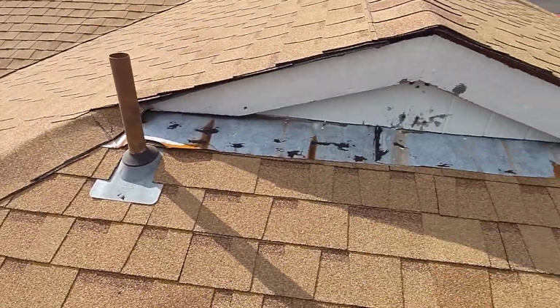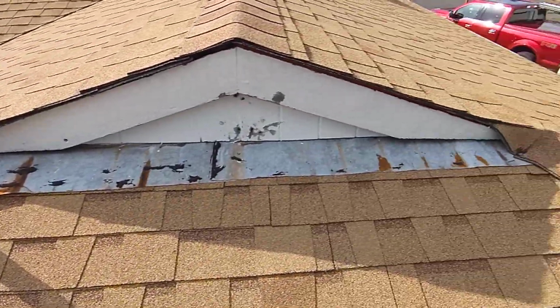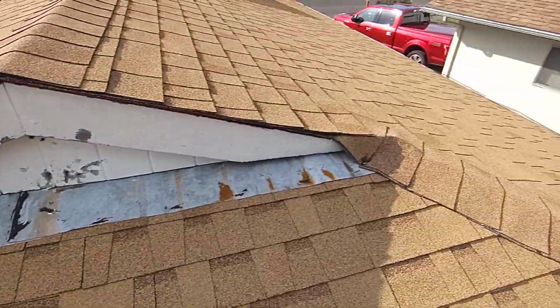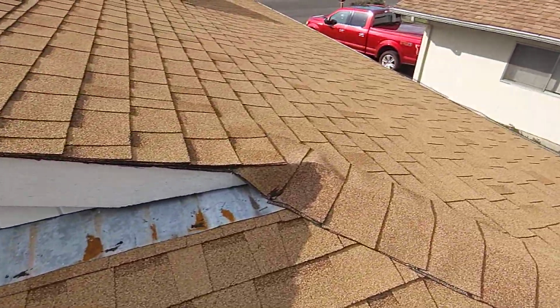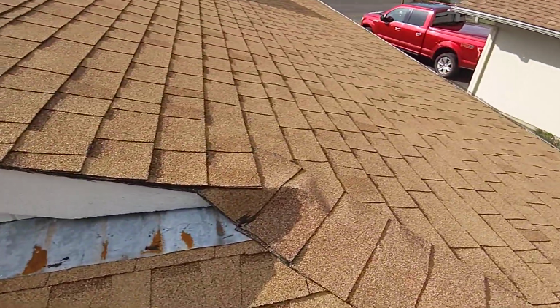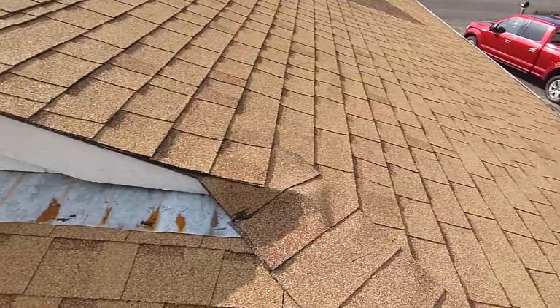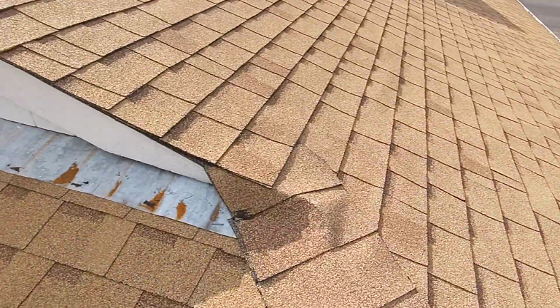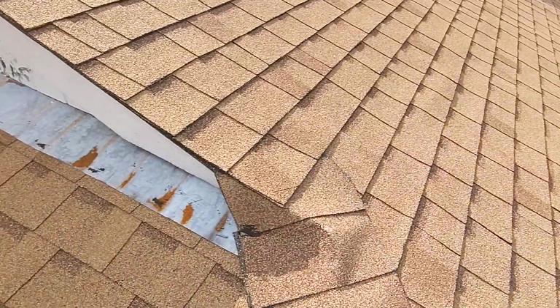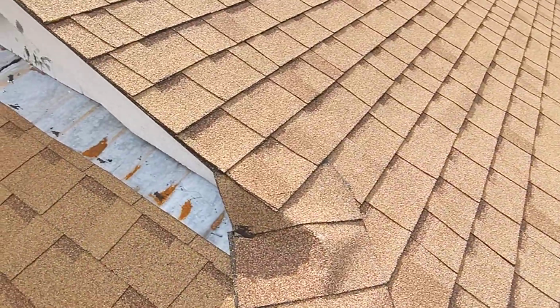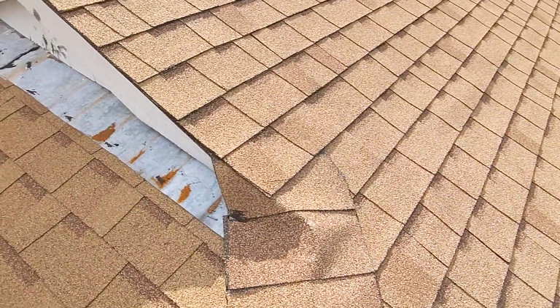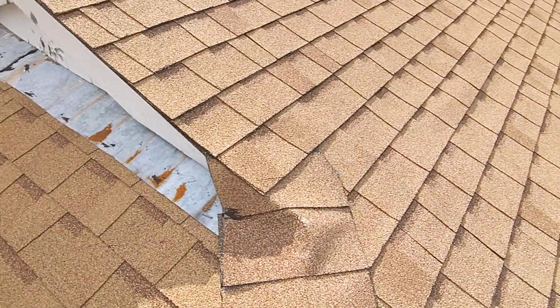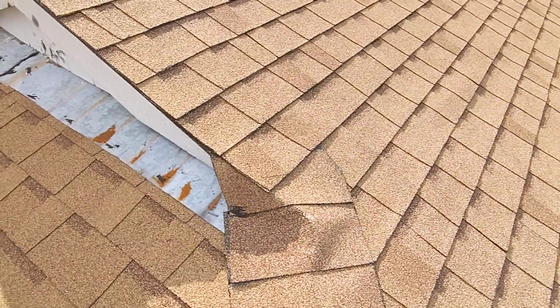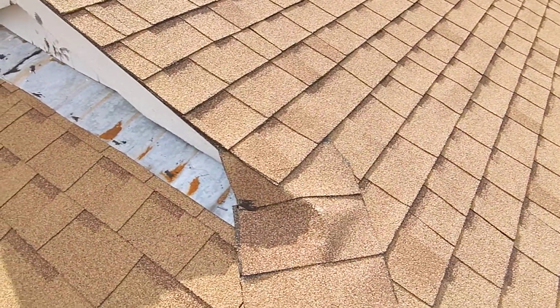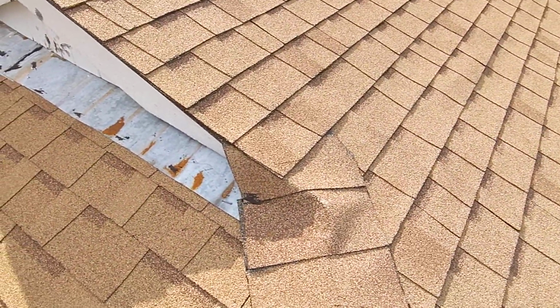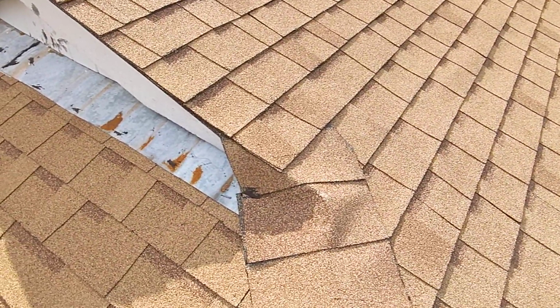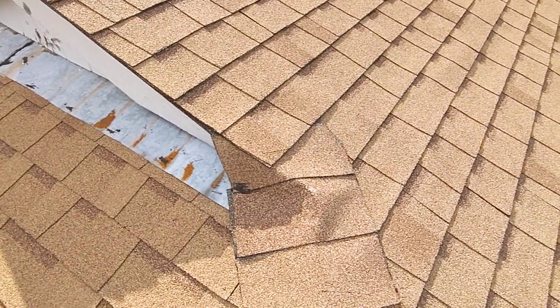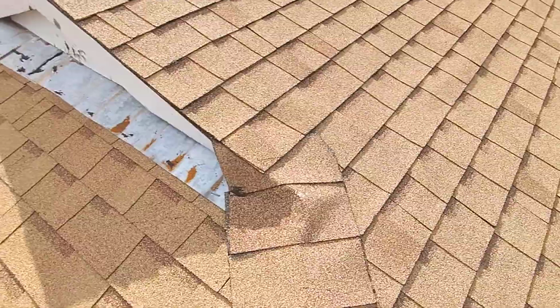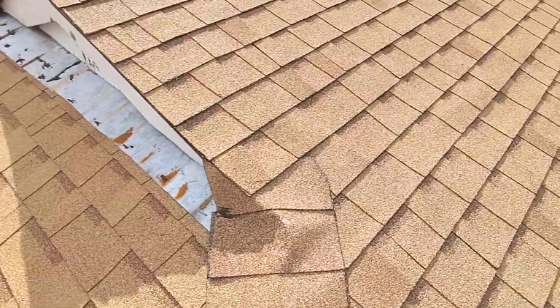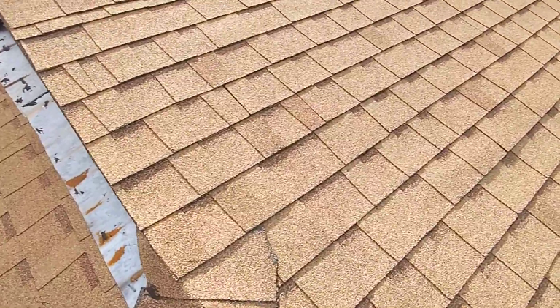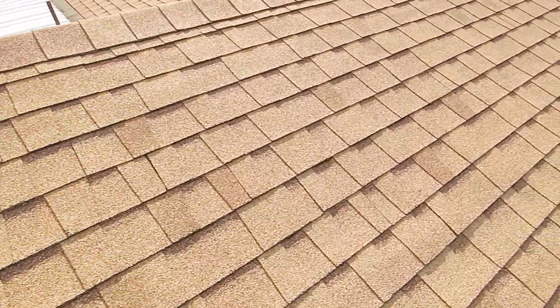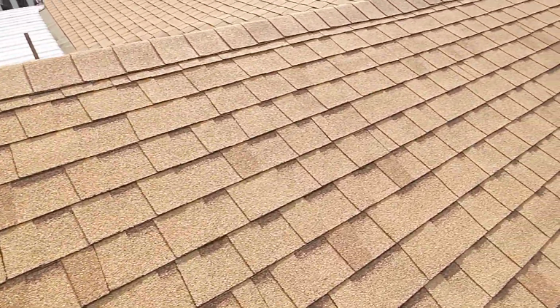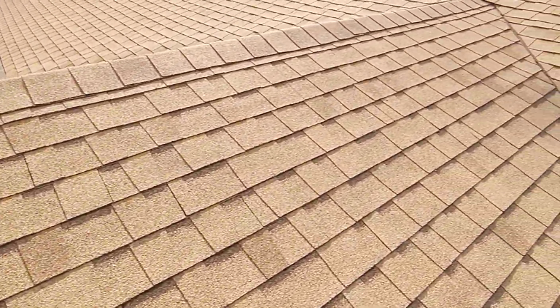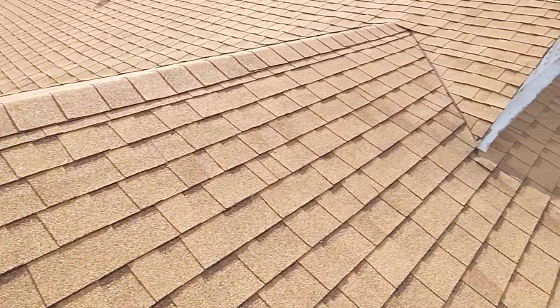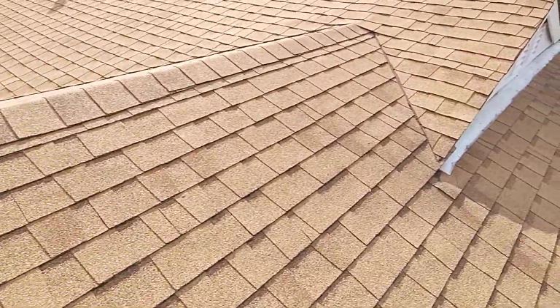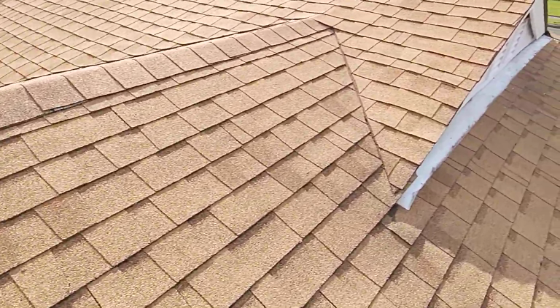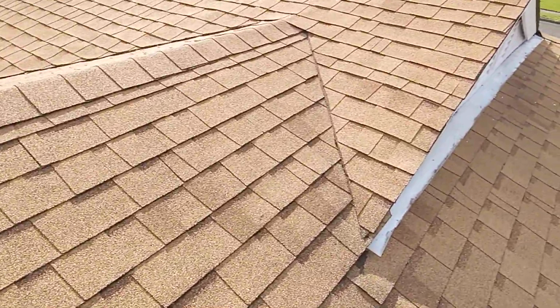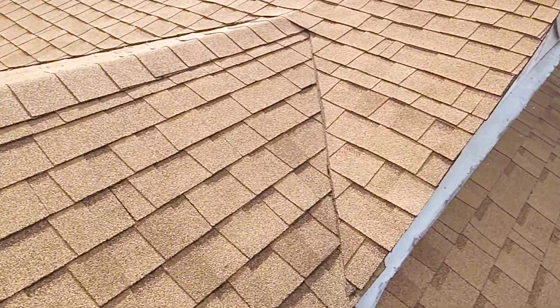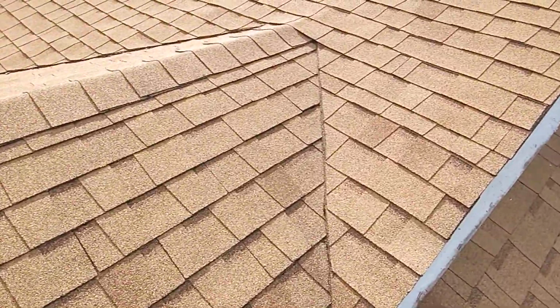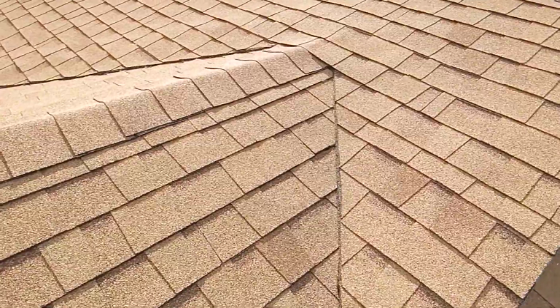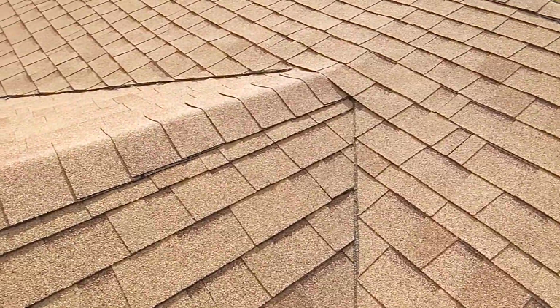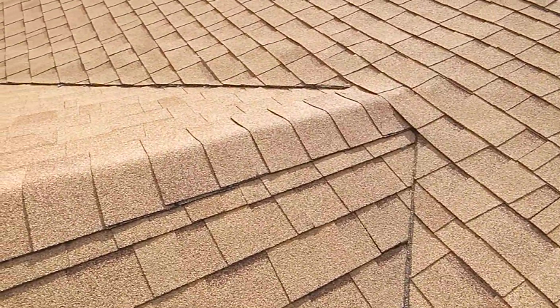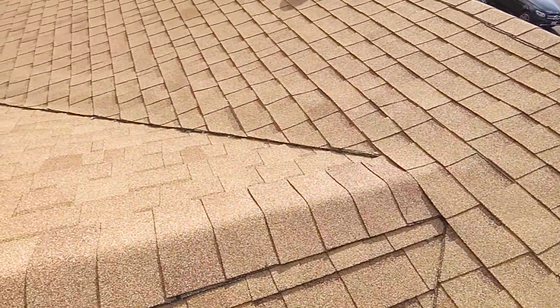At the other side of the hip, we're seeing areas of cracking in the shingles themselves. However, those conditions are generally not responsible for interior leaks.